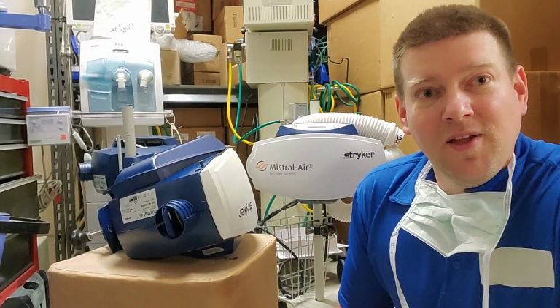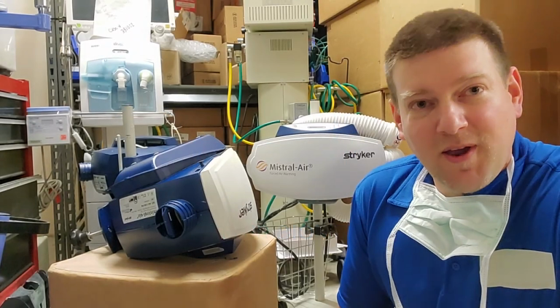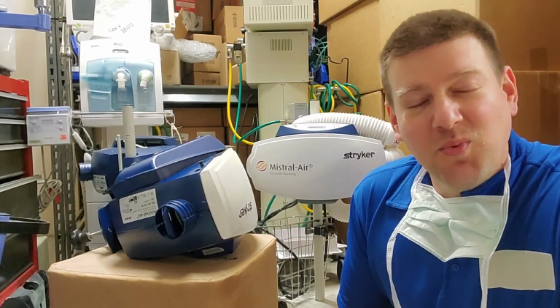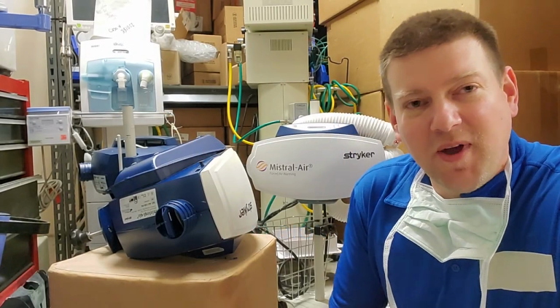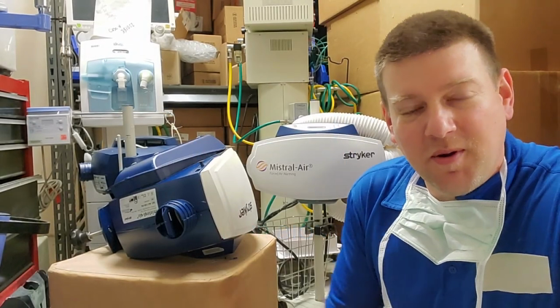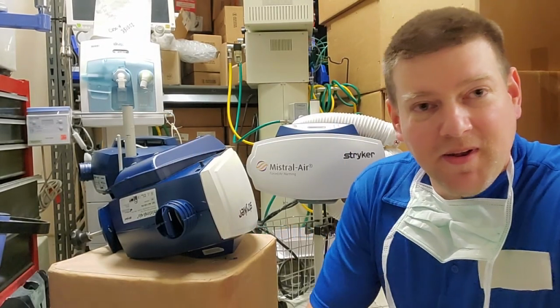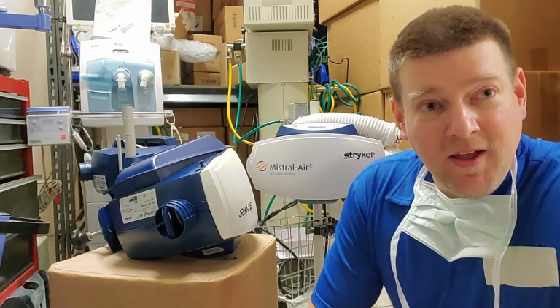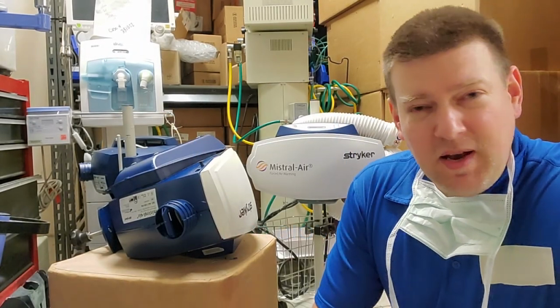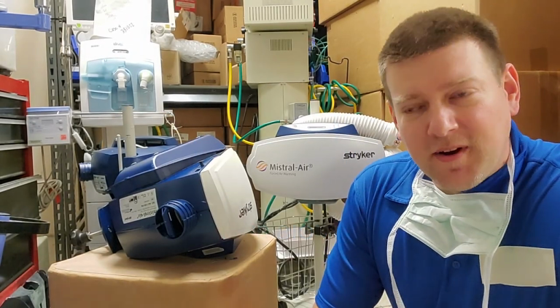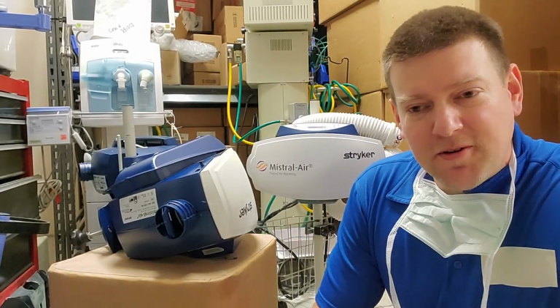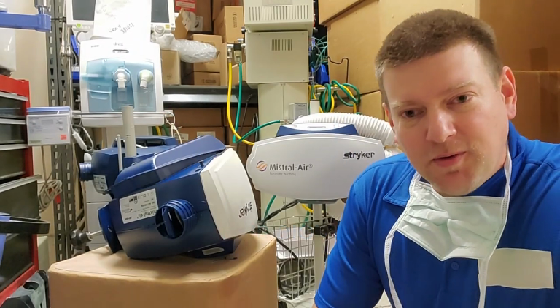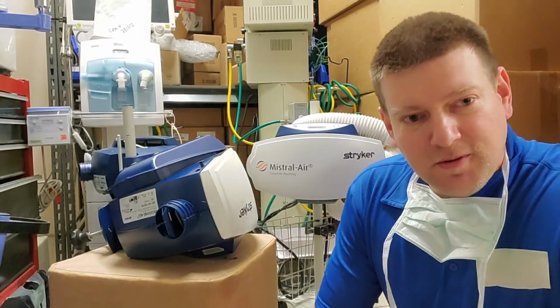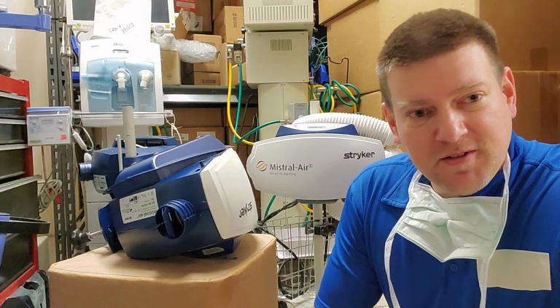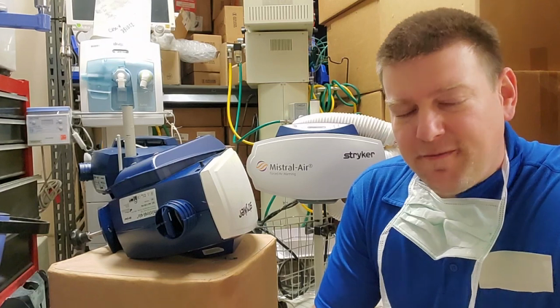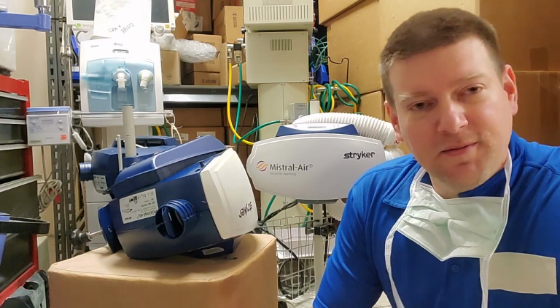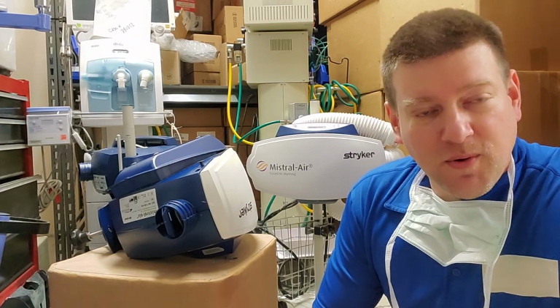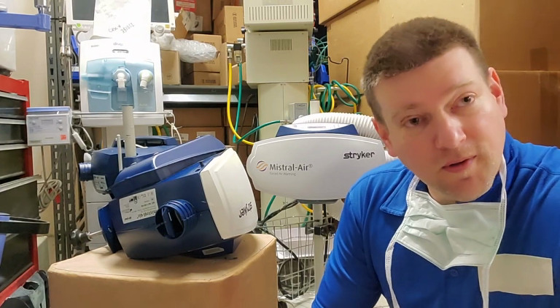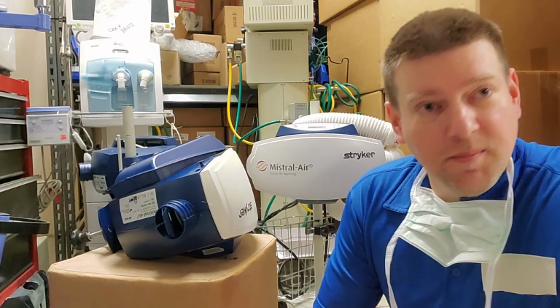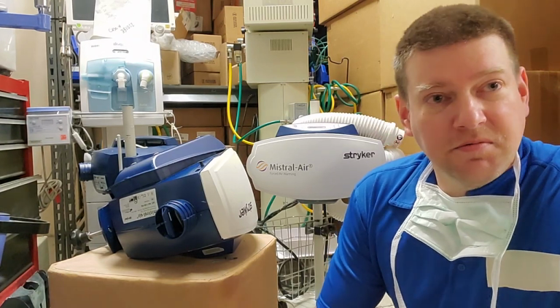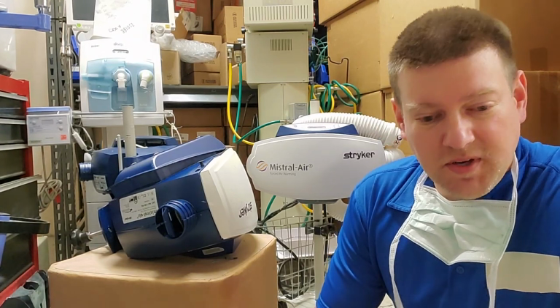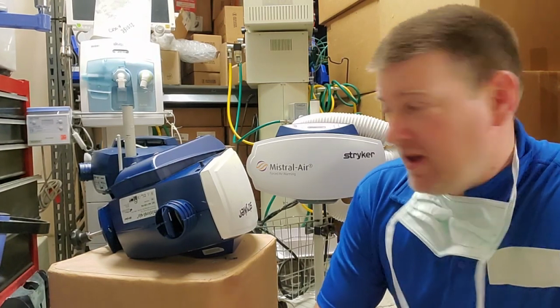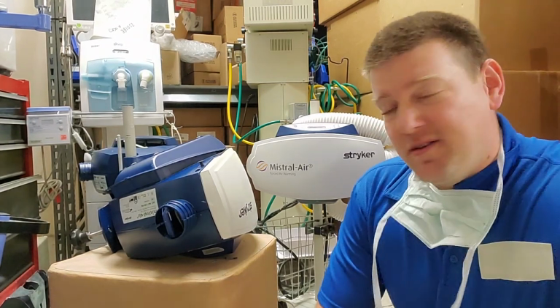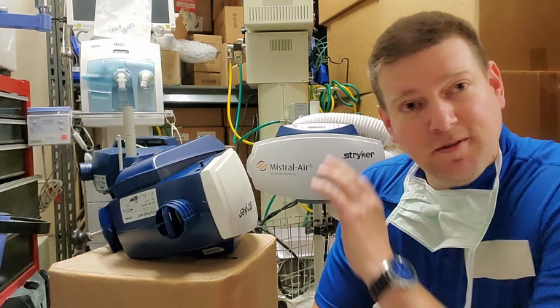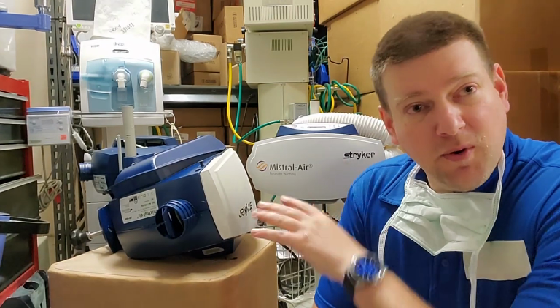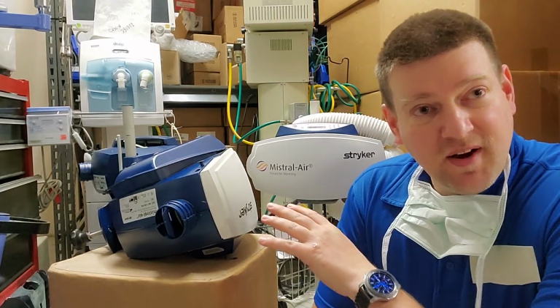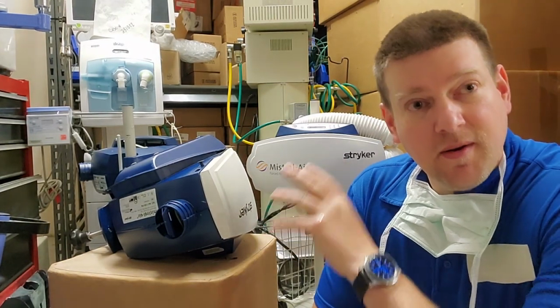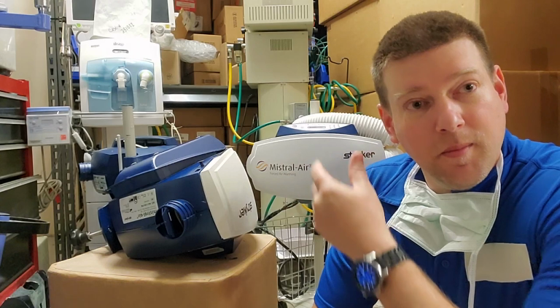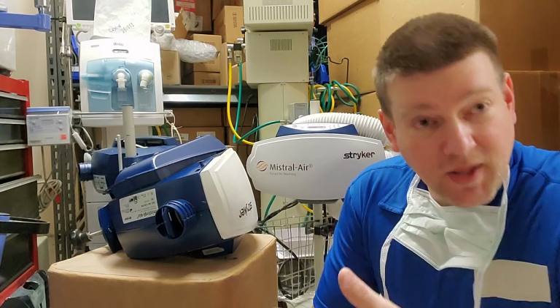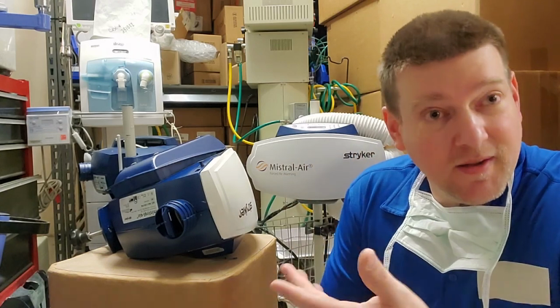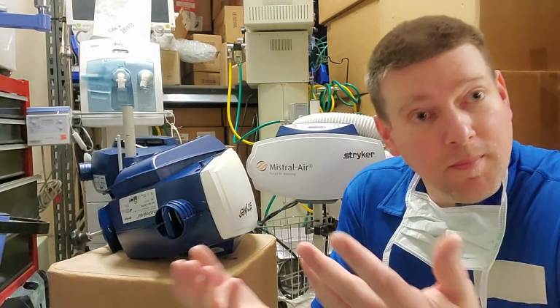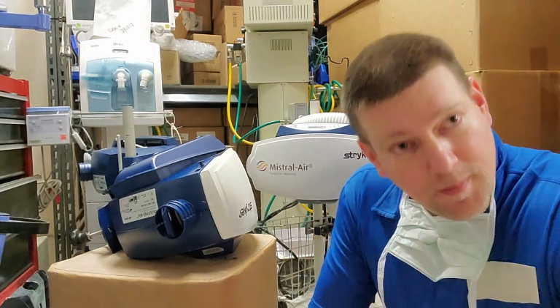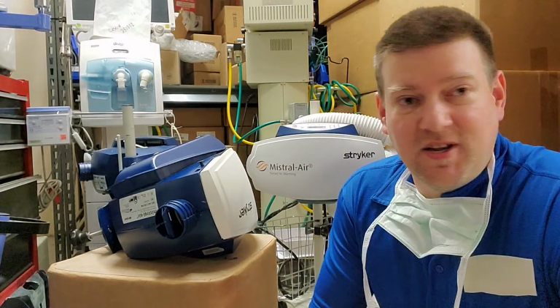Hey guys, welcome back to BetterBioMed. Today we're going to cover a simpler device that you're going to find throughout the whole entire medical facility. This is the forced air blanket patient heater.